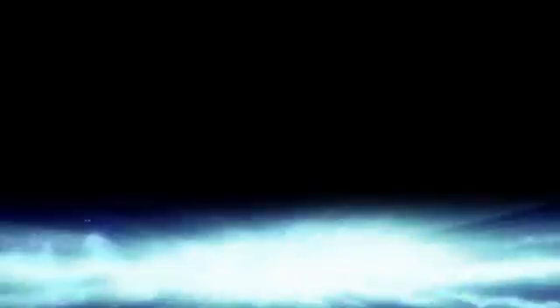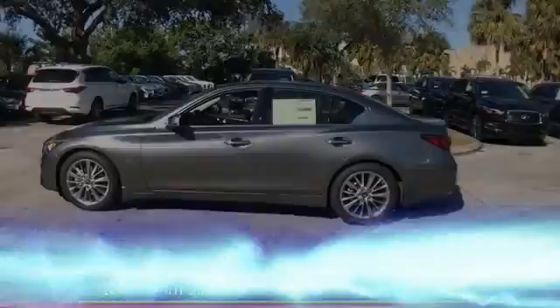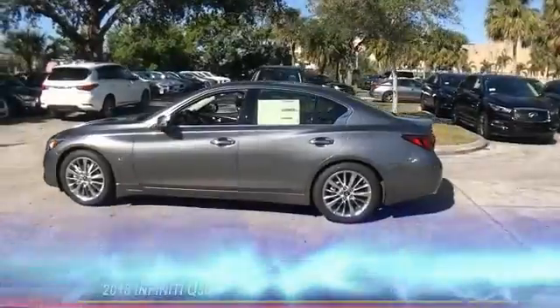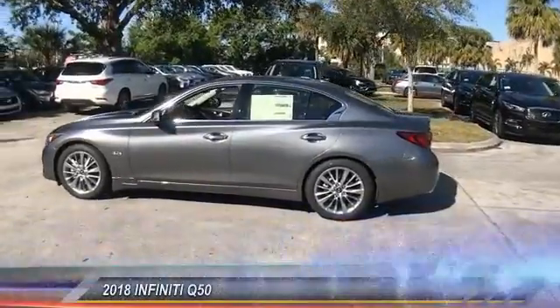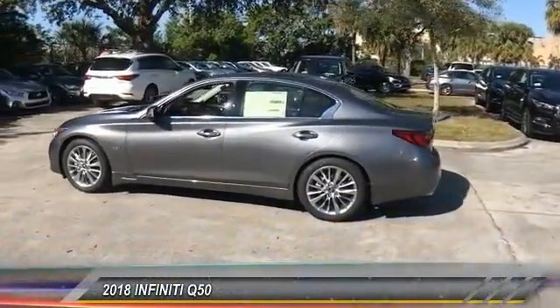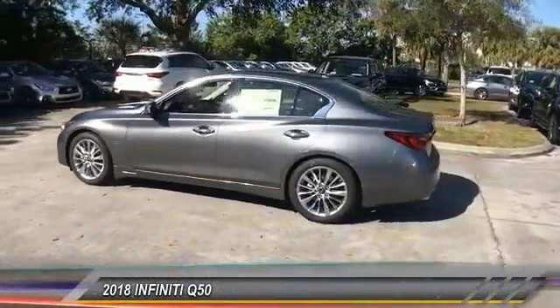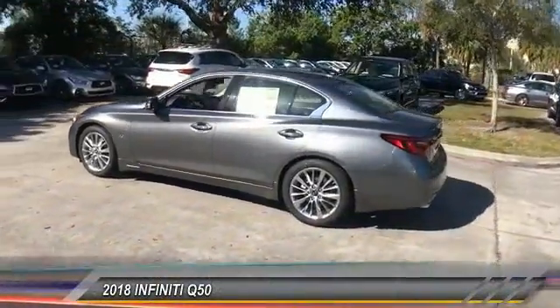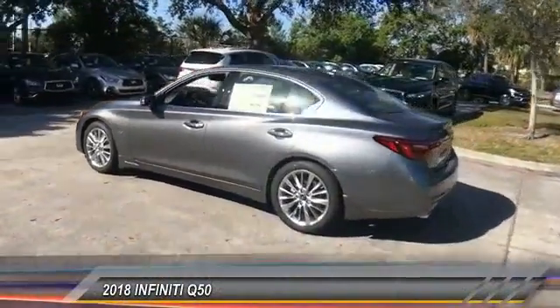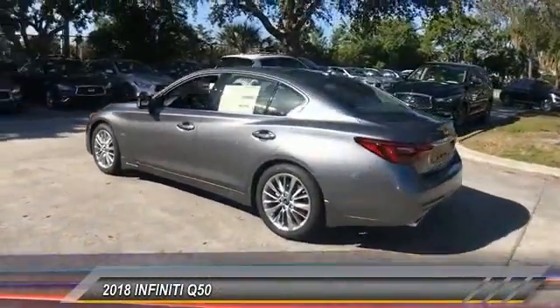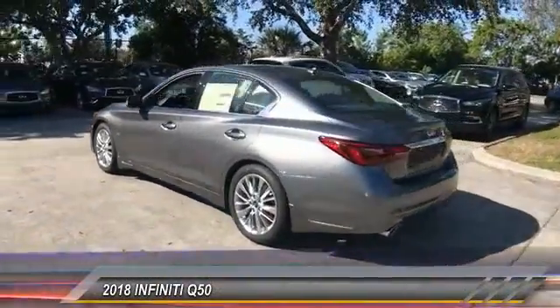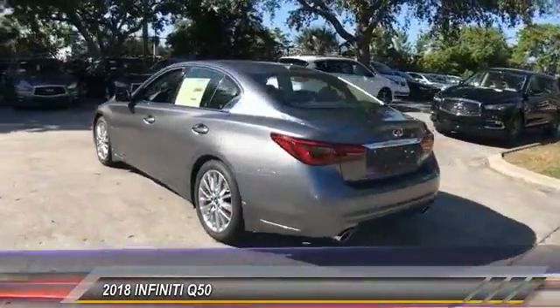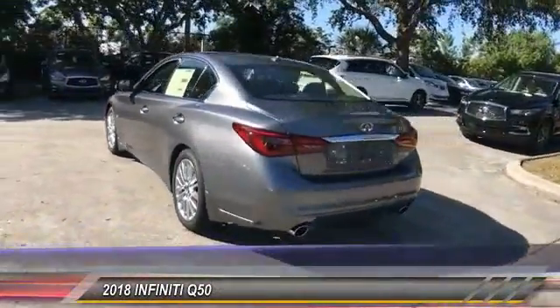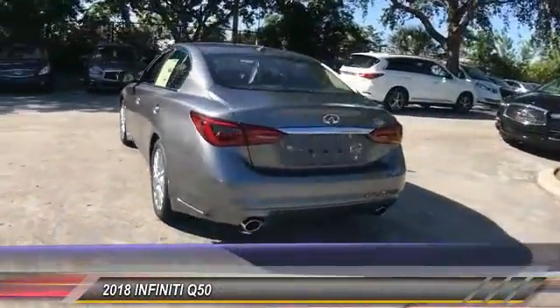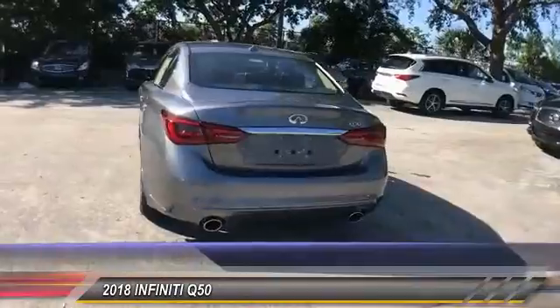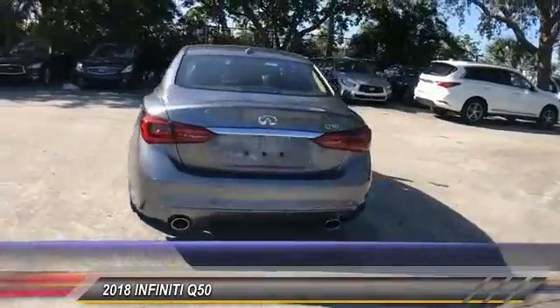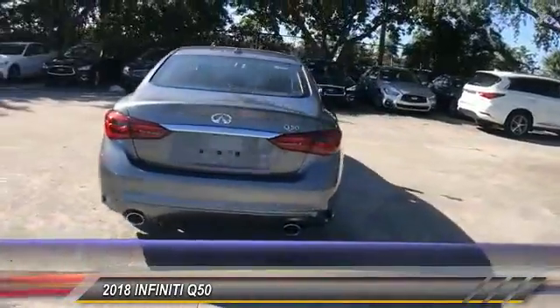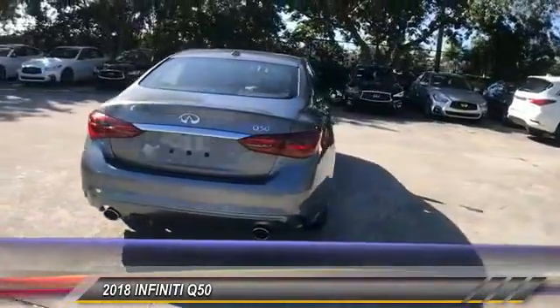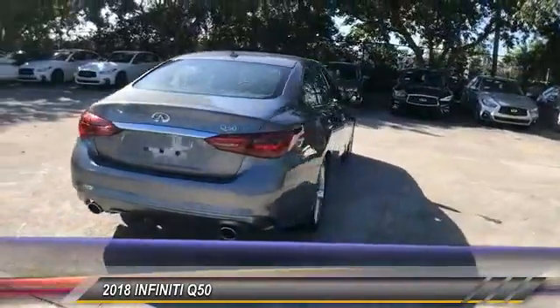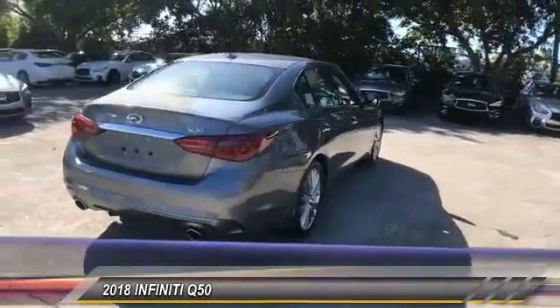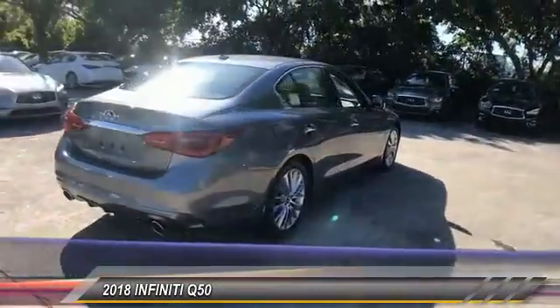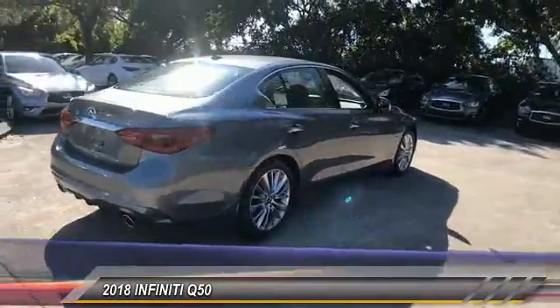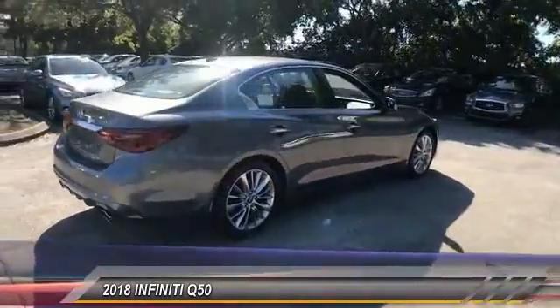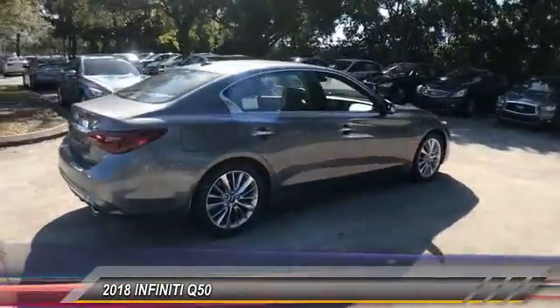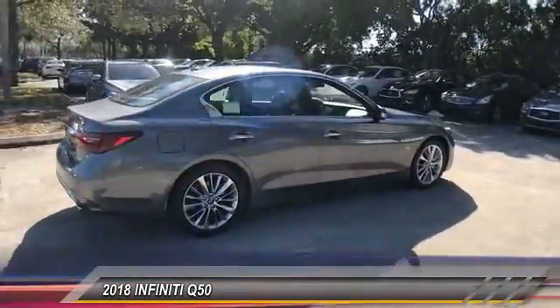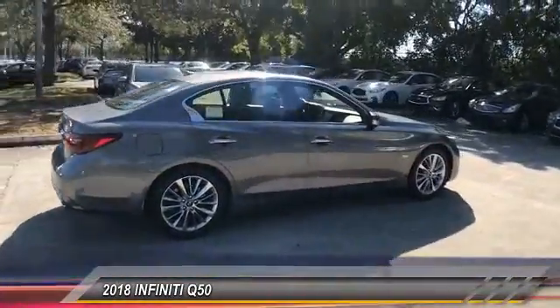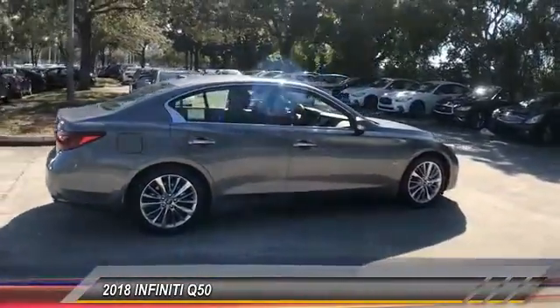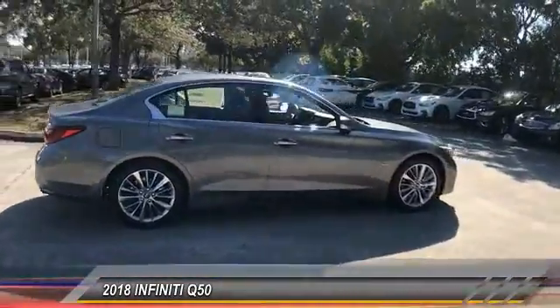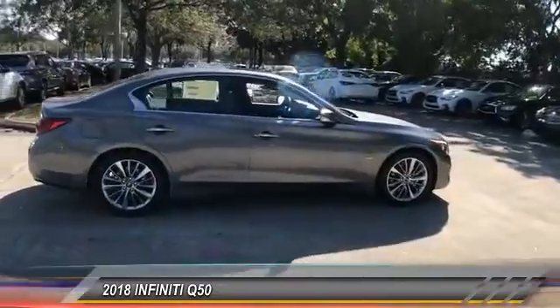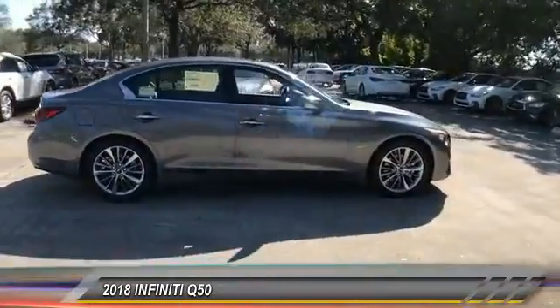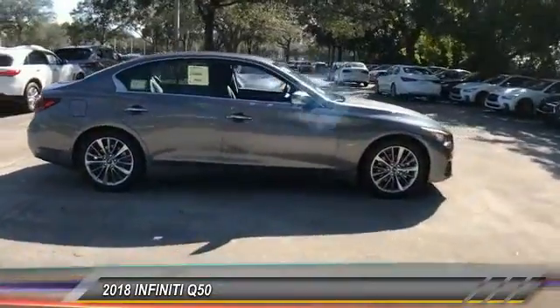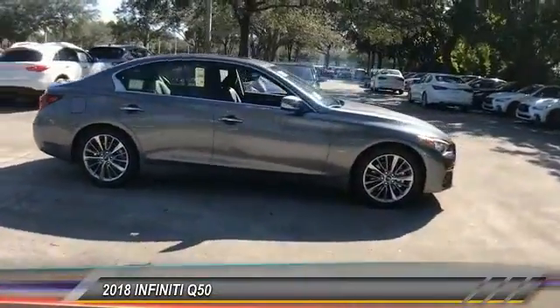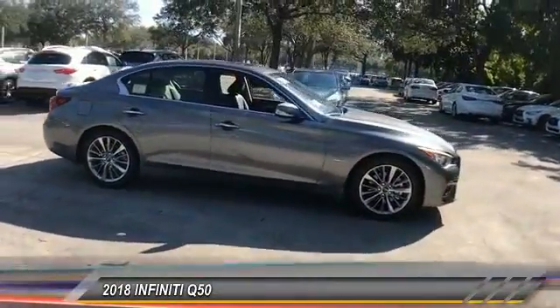The 2018 Infiniti Q50. The Q50 has elevated design expression by breaking all the design rules. Along with the signature appearance, it also comes with power.